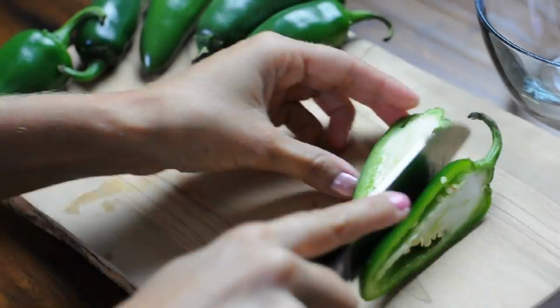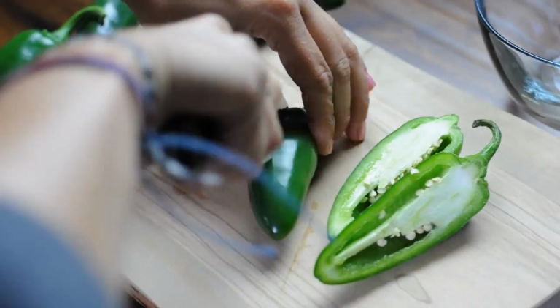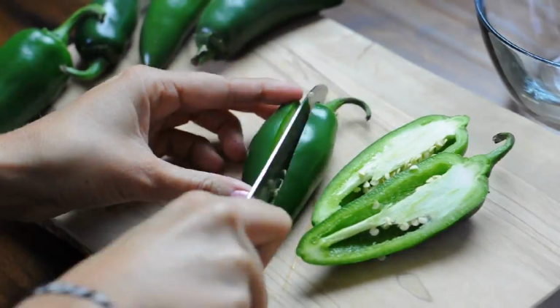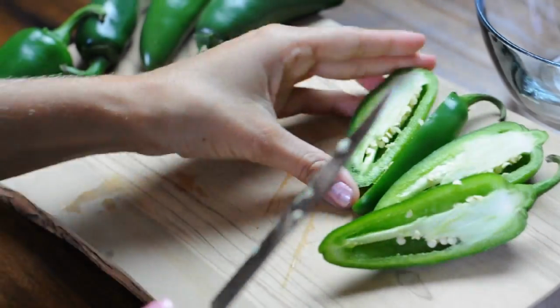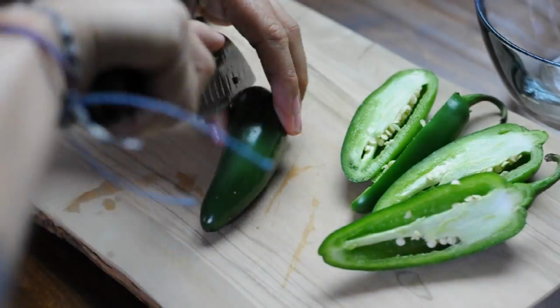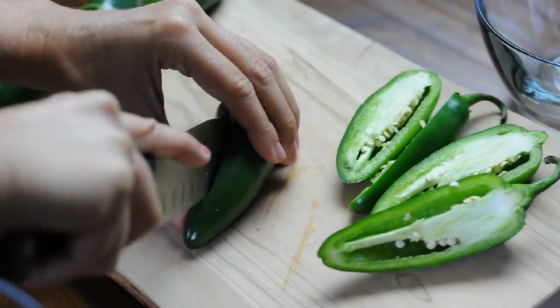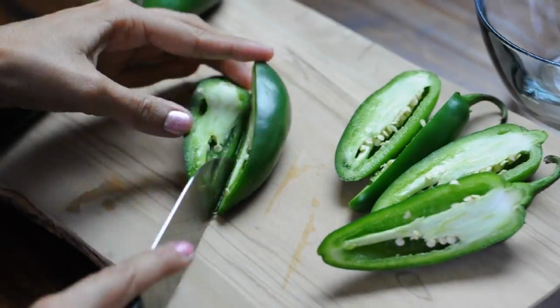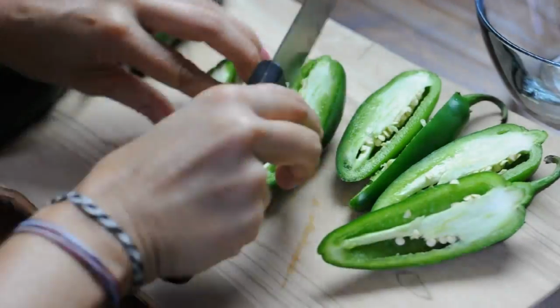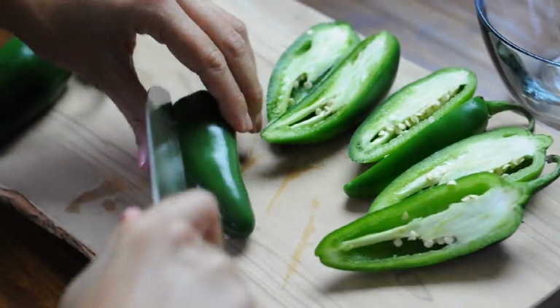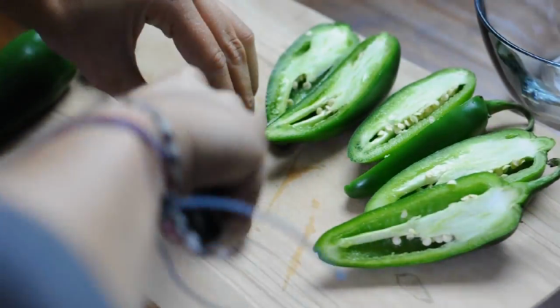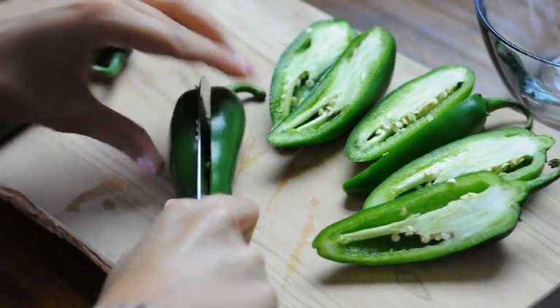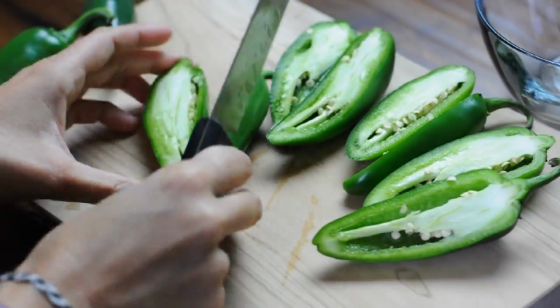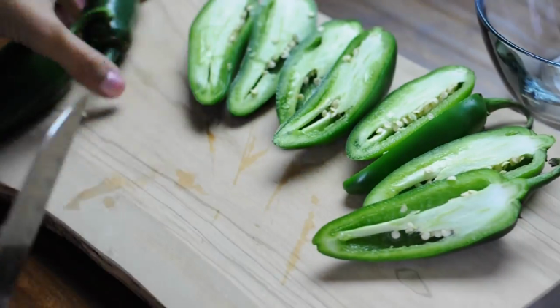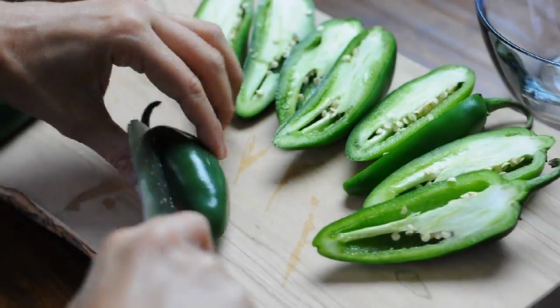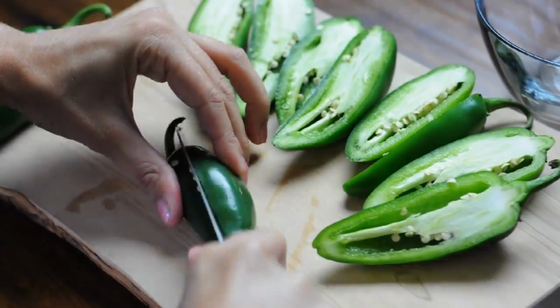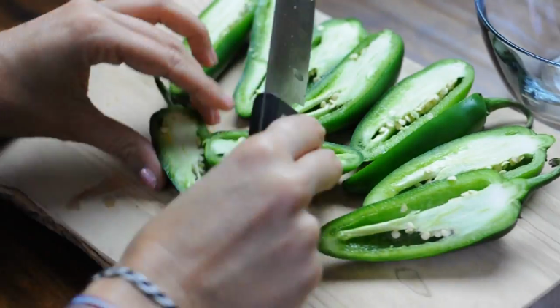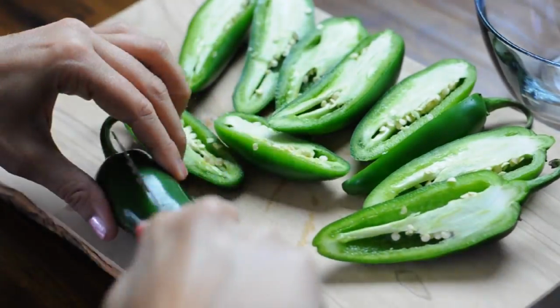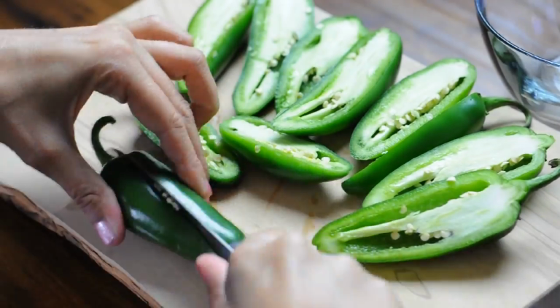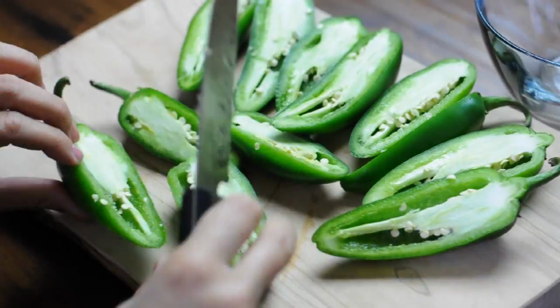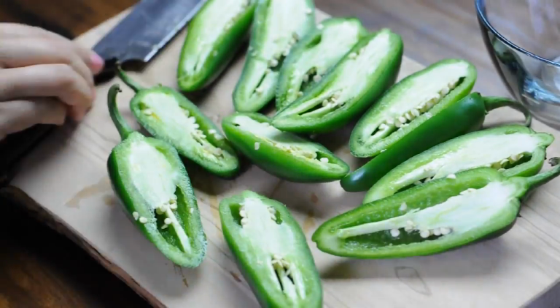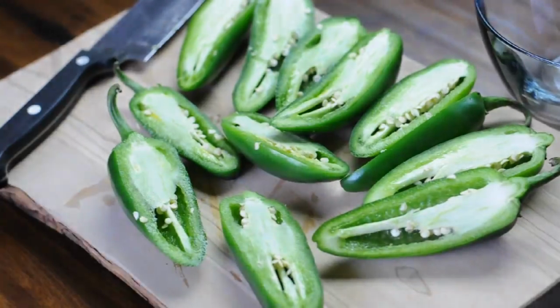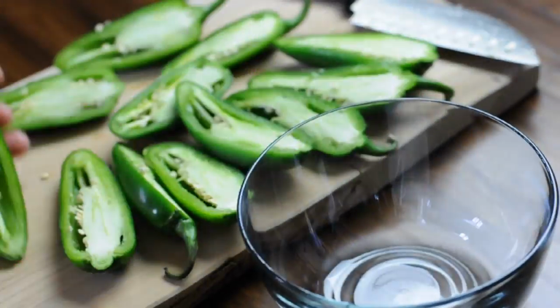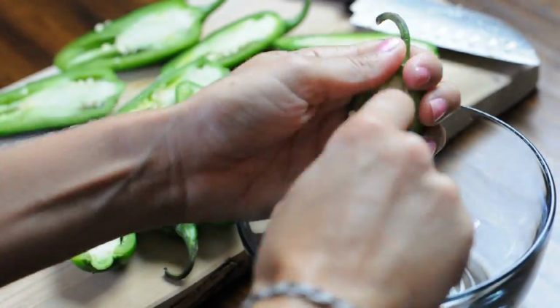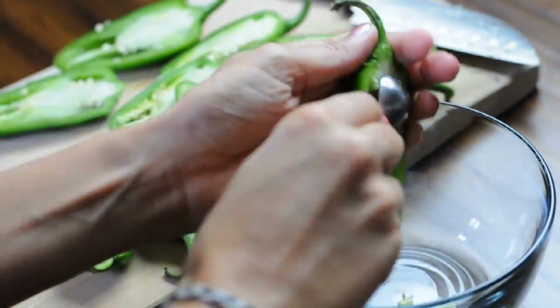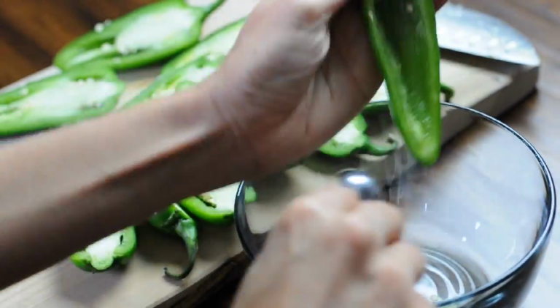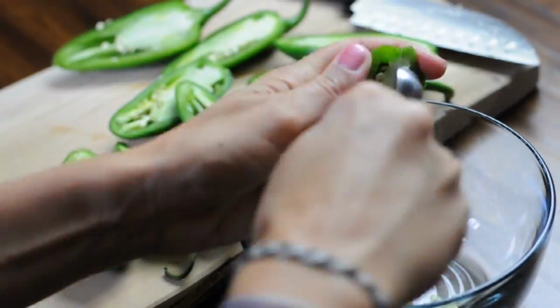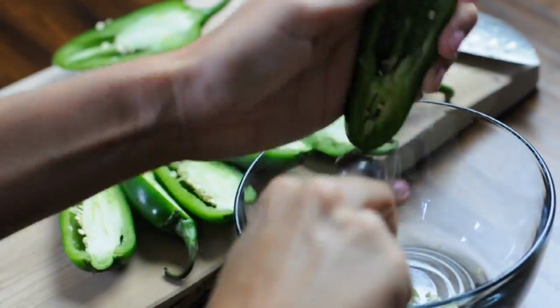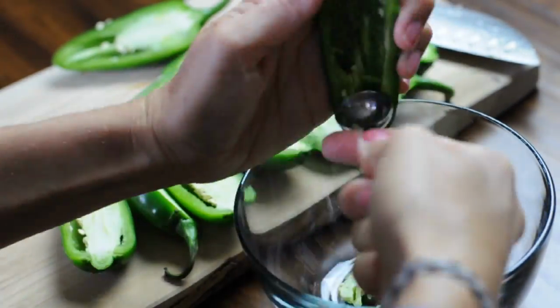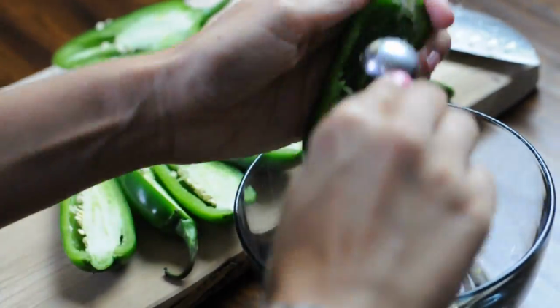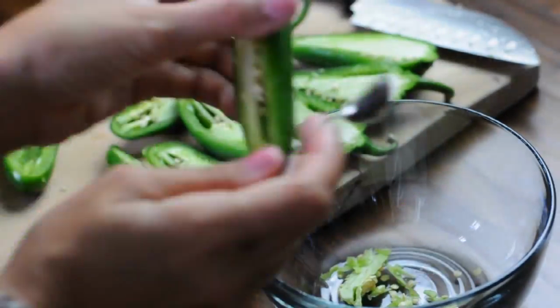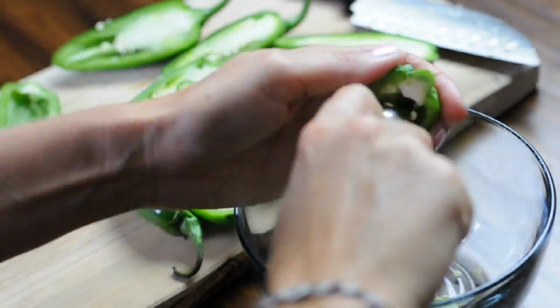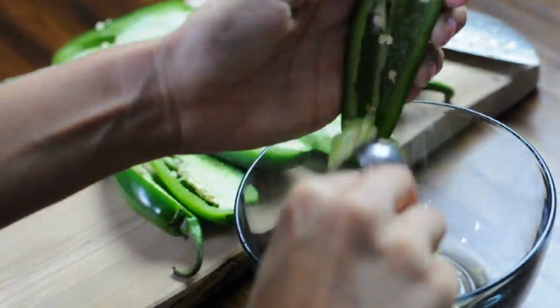You're going to cut the jalapeños in half, making 24 halves. You can also easily halve the recipe if this is too many, and then just use a half a tub of the cream cheese. Next you're going to de-seed the jalapeños.